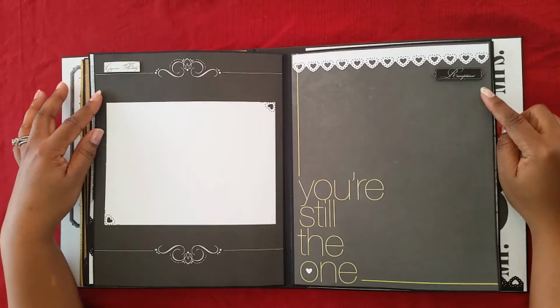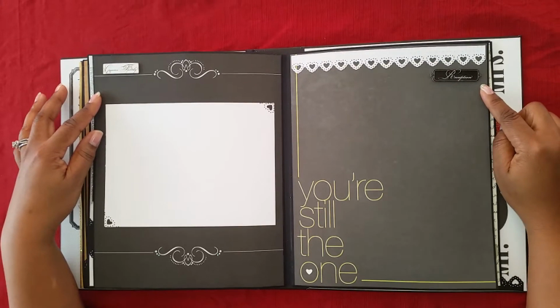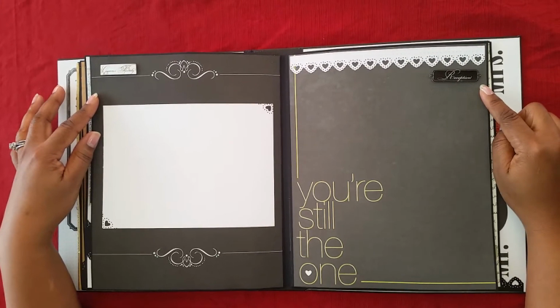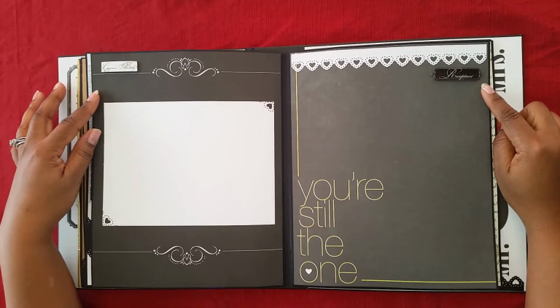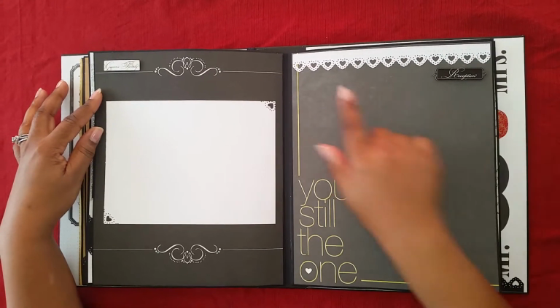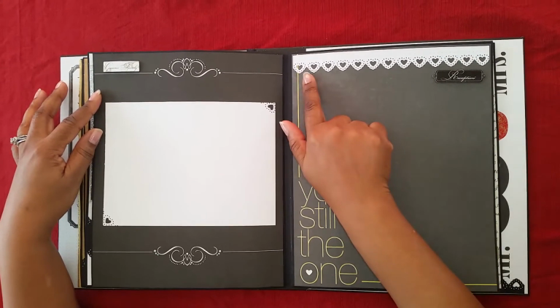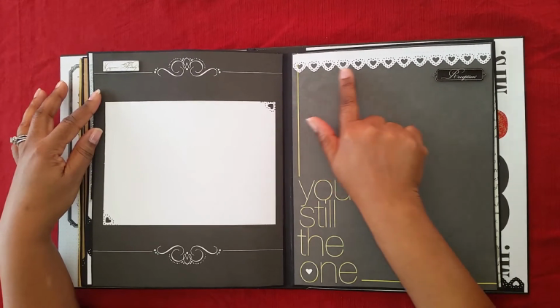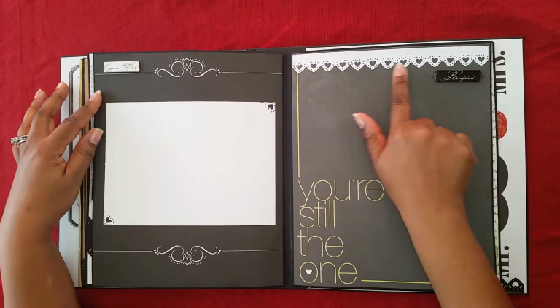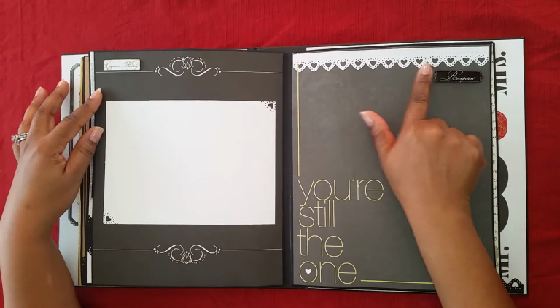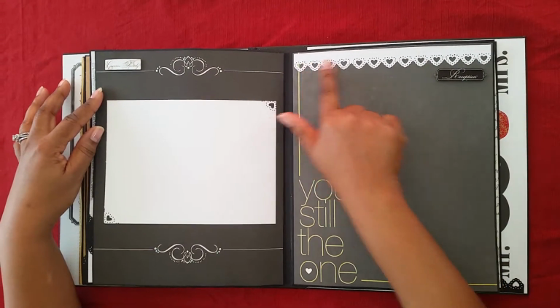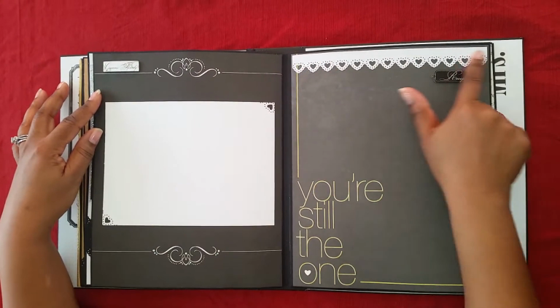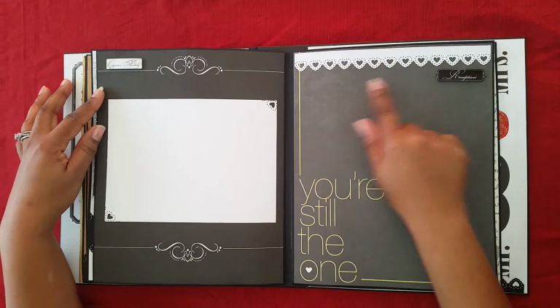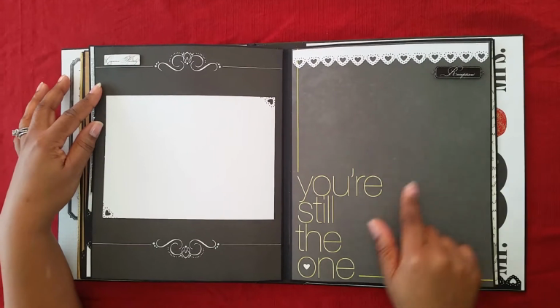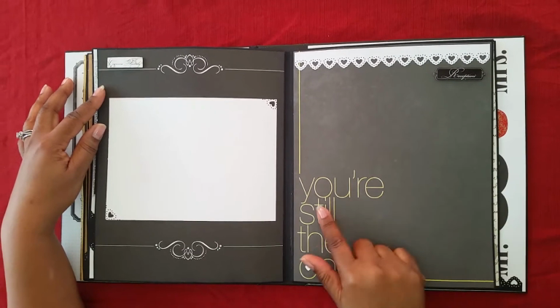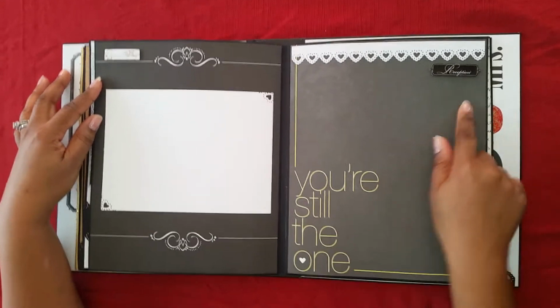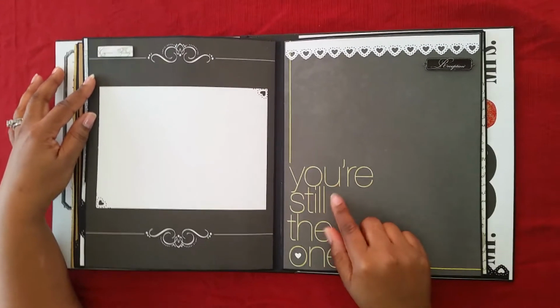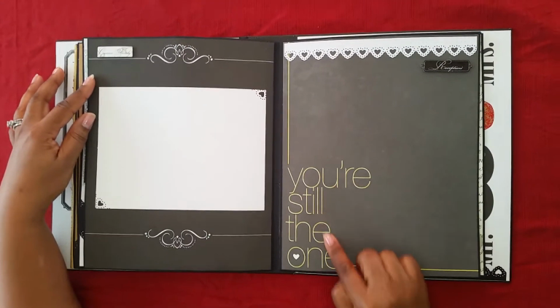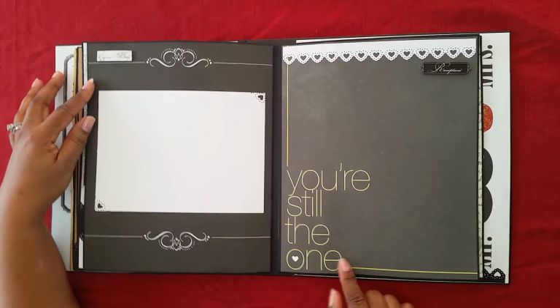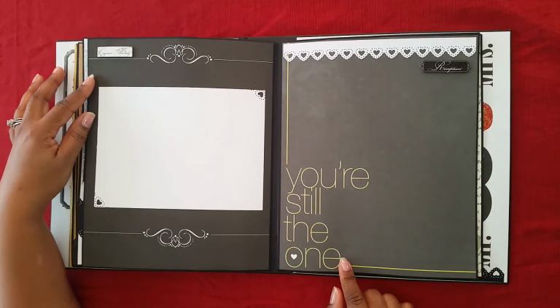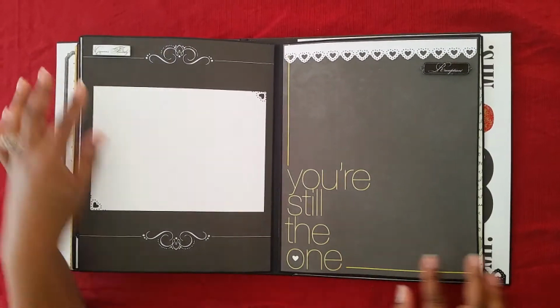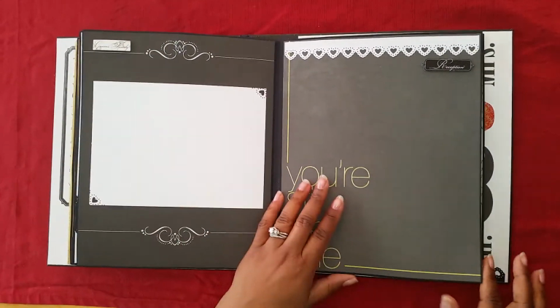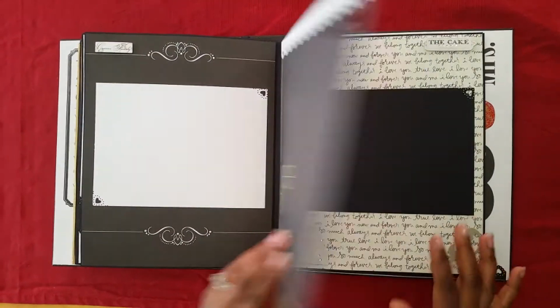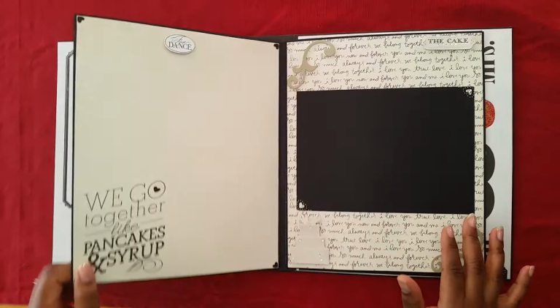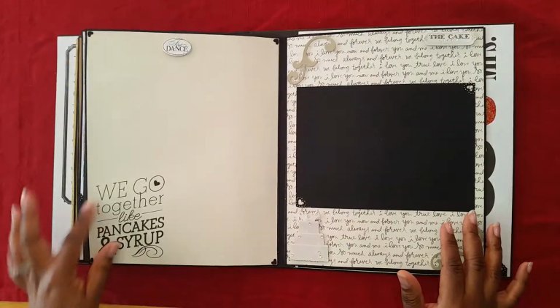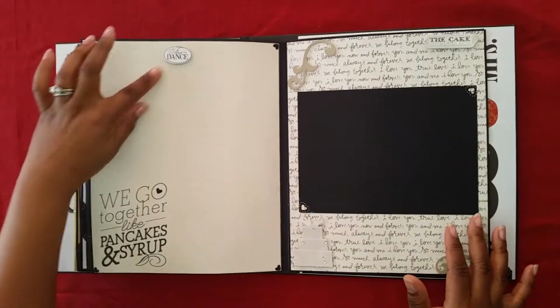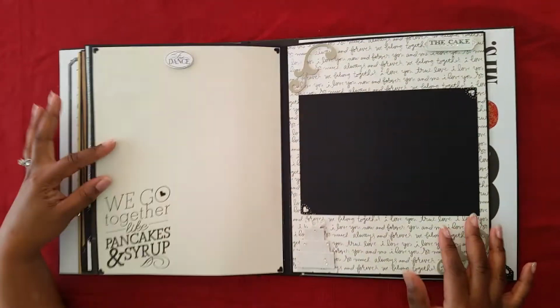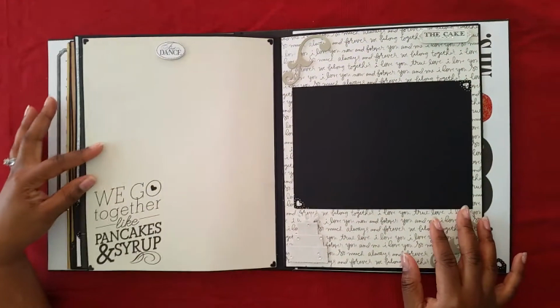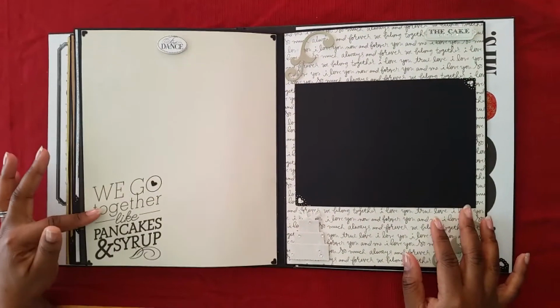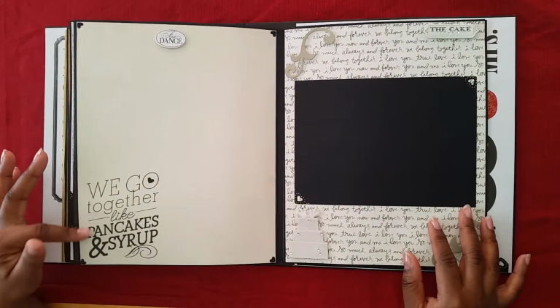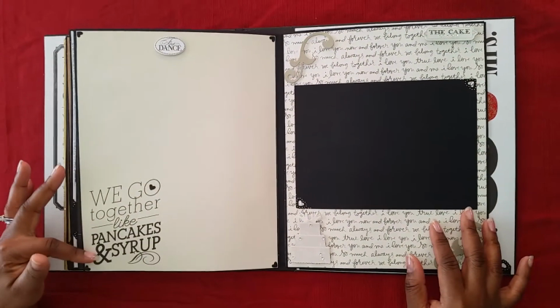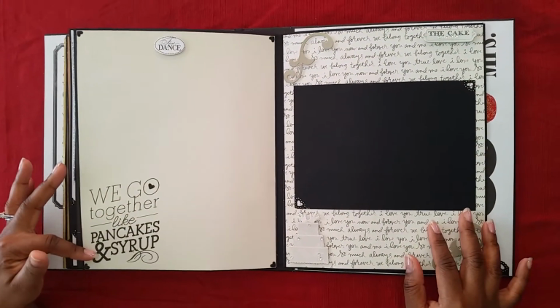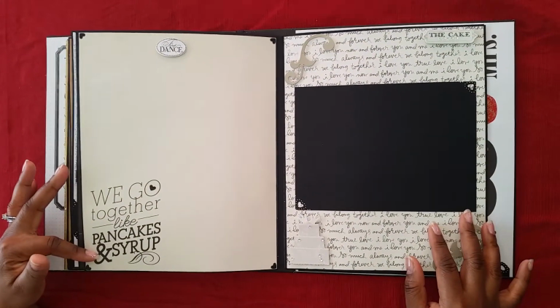Then we get into the reception. Like I said earlier, this is the Martha Stewart heart punch. The reception page says 'You're Still the One.' Then we go to the first dance — 'We go together like pancakes and syrup.'